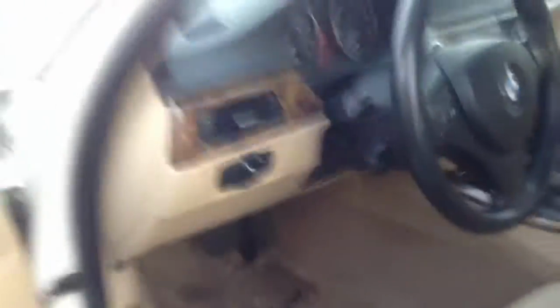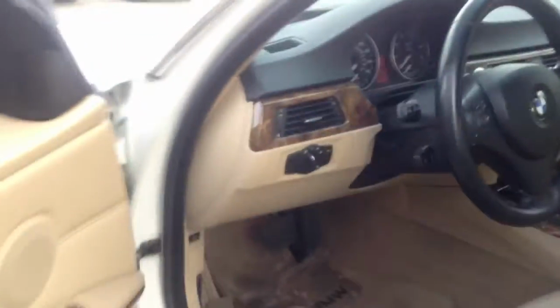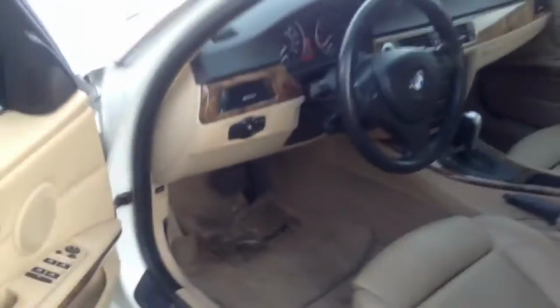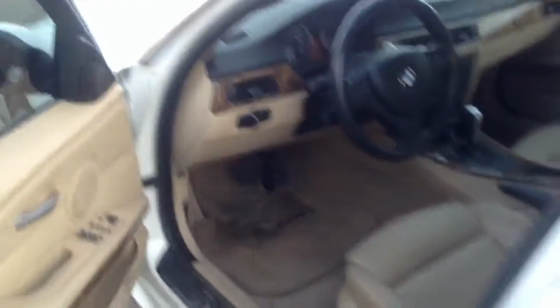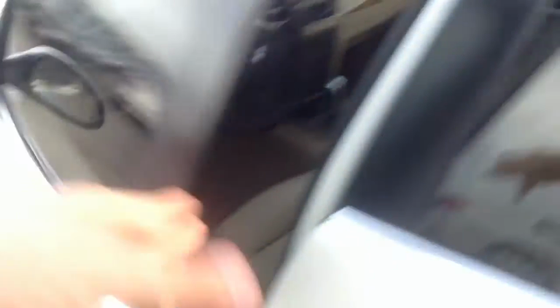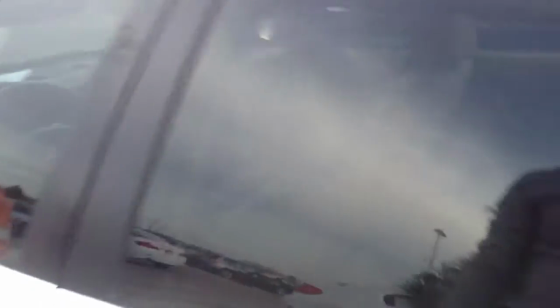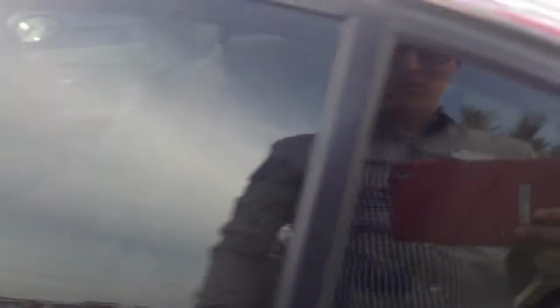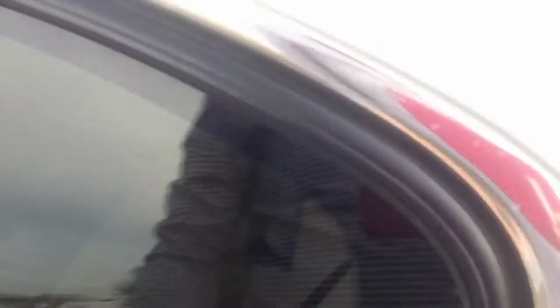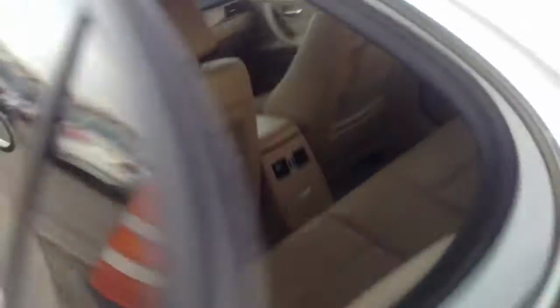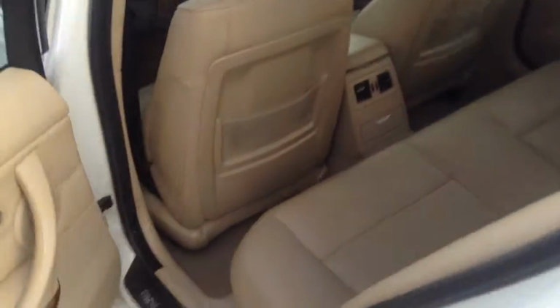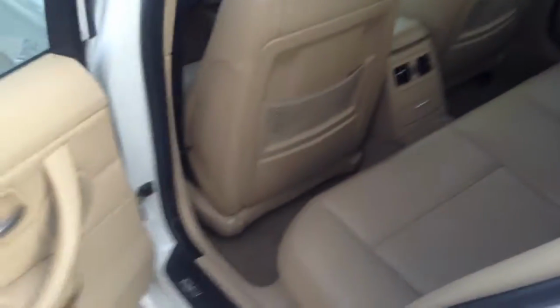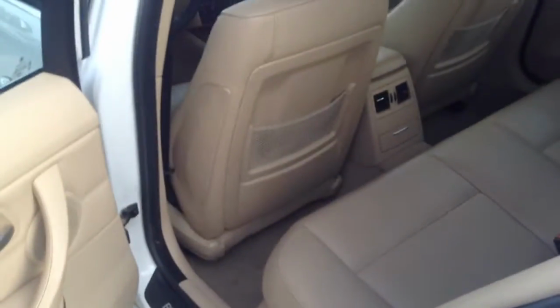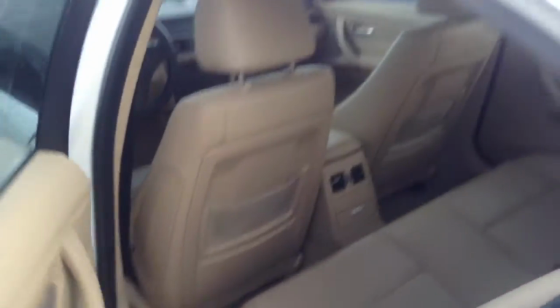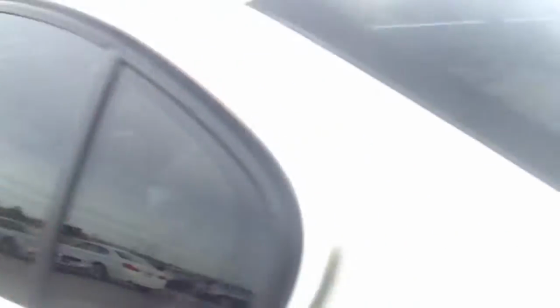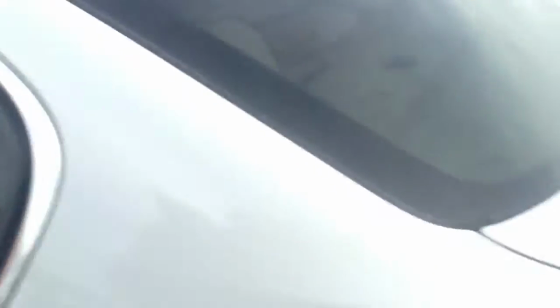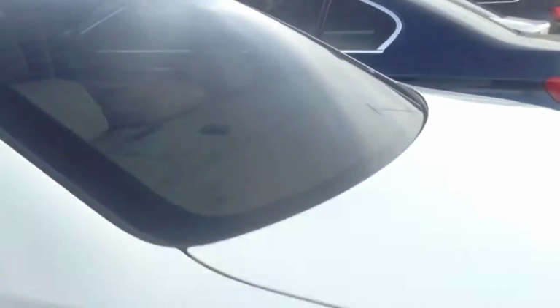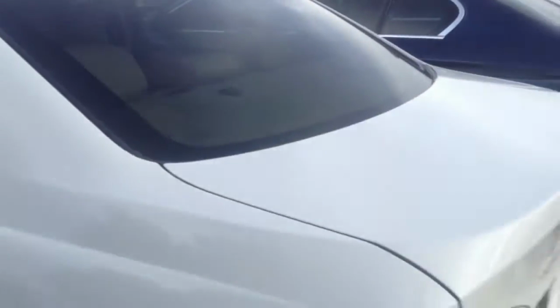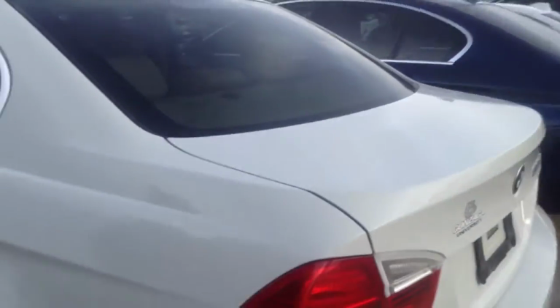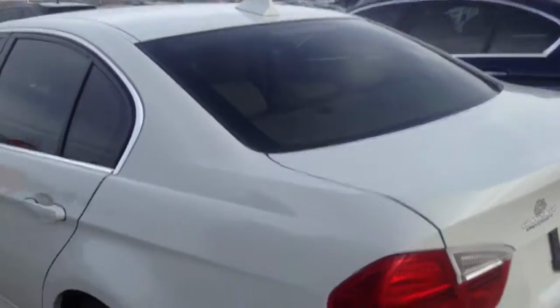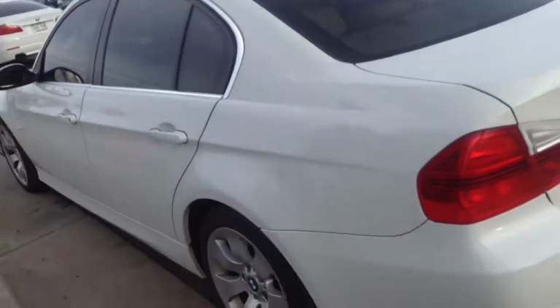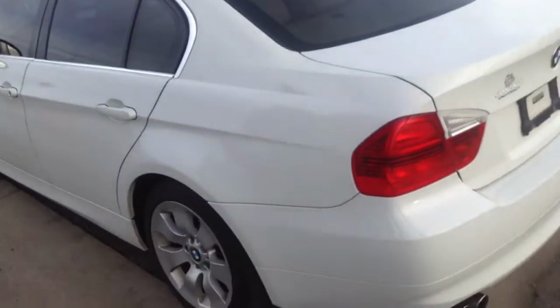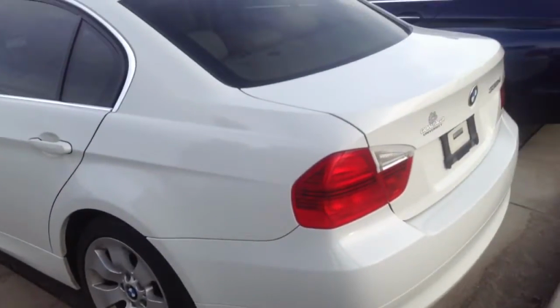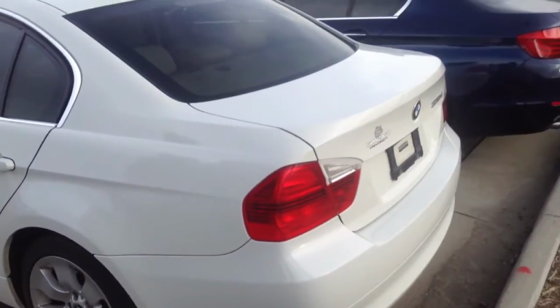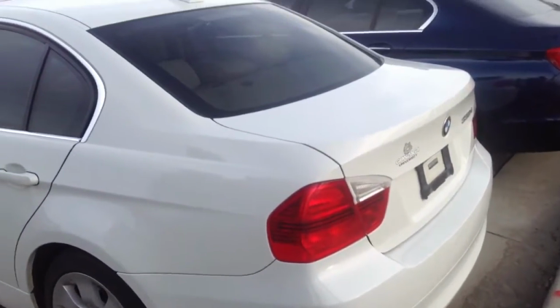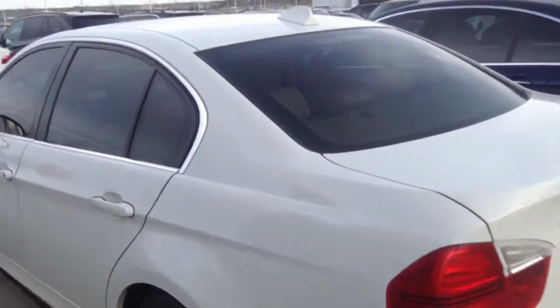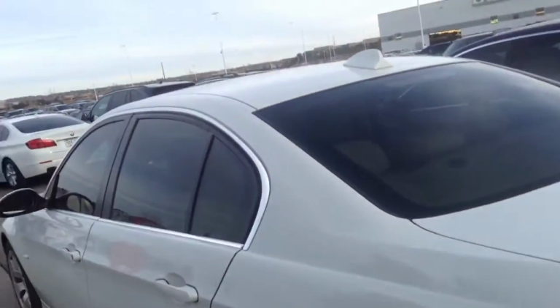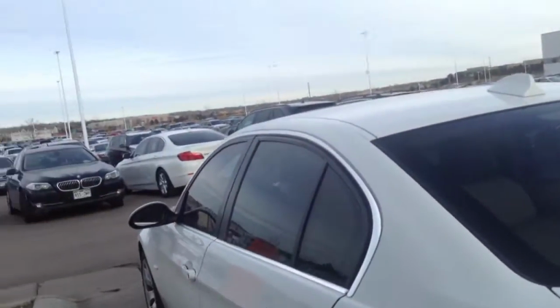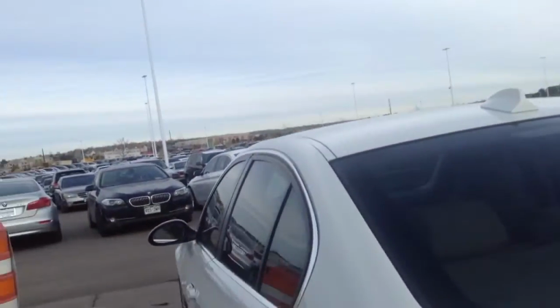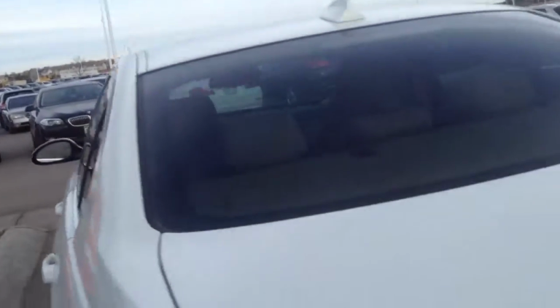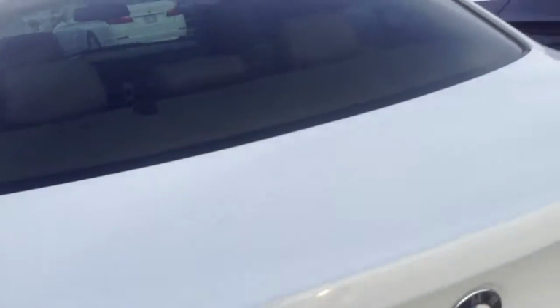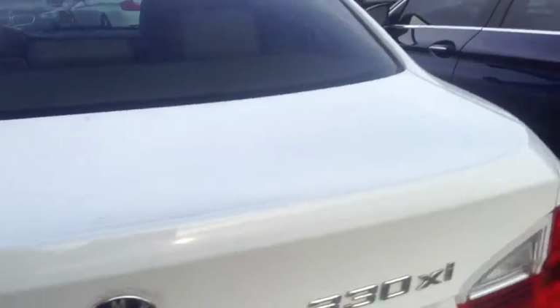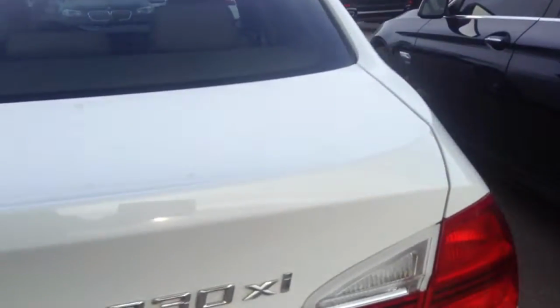Looks to be in good shape. White on beige with the light poplar, I believe that was called. No smell of smoke. Just came in, so we haven't detailed it or anything. Looks like they went to Gonzaga. This is all-wheel drive.